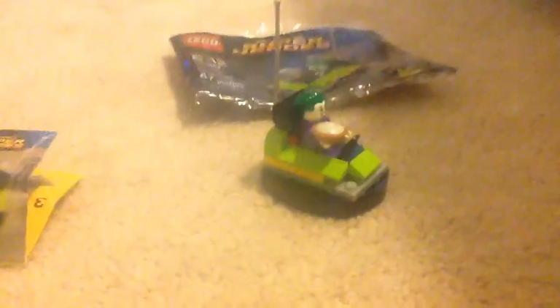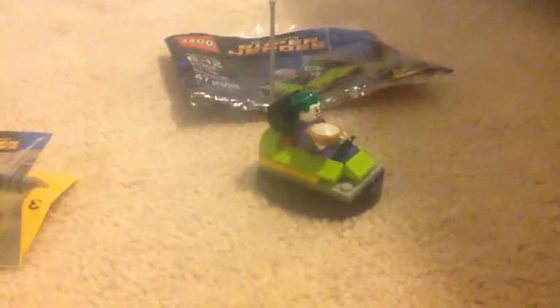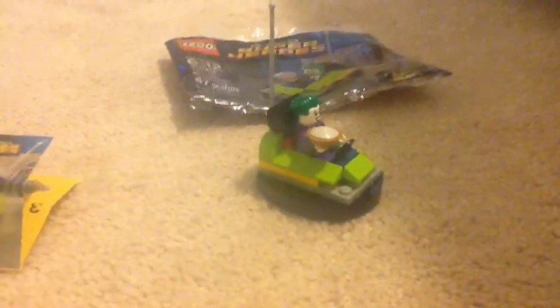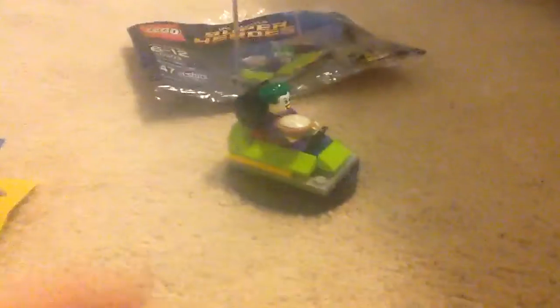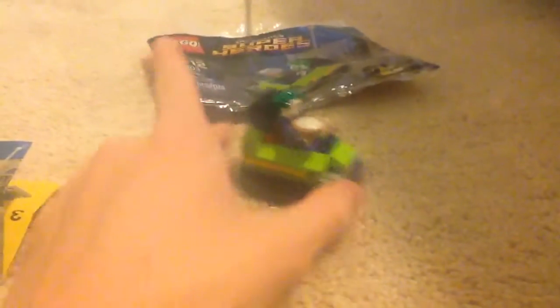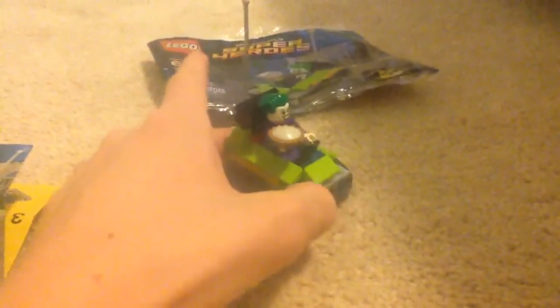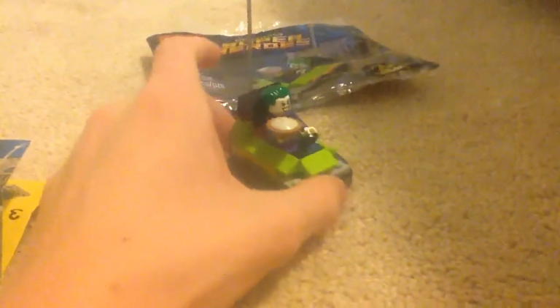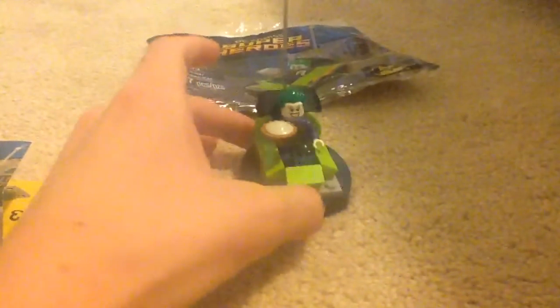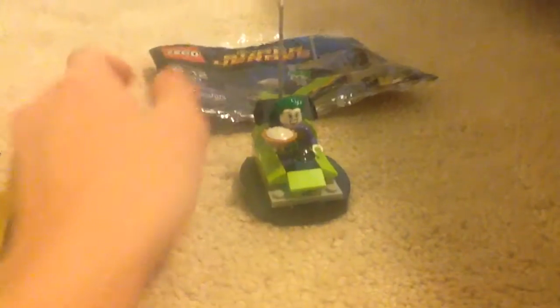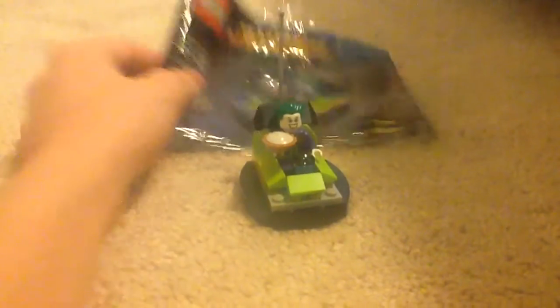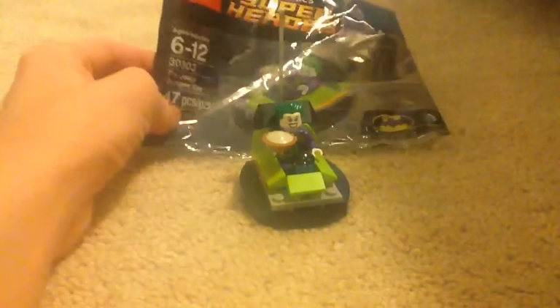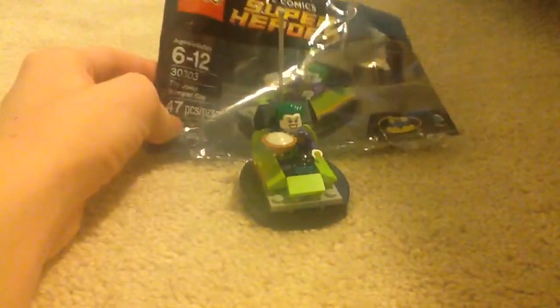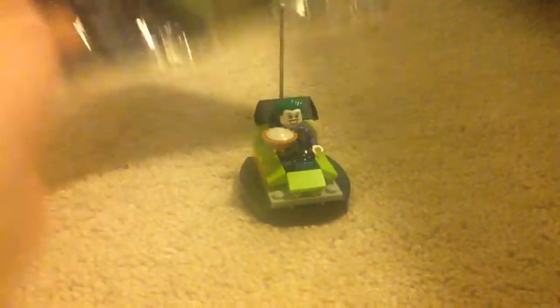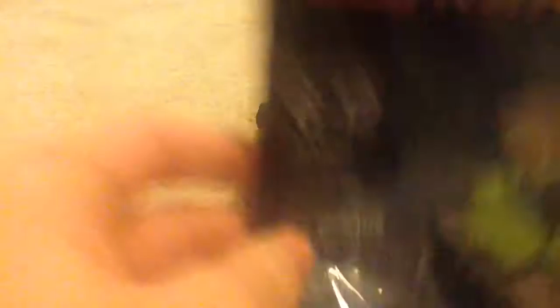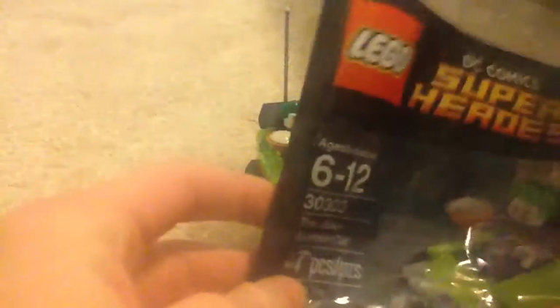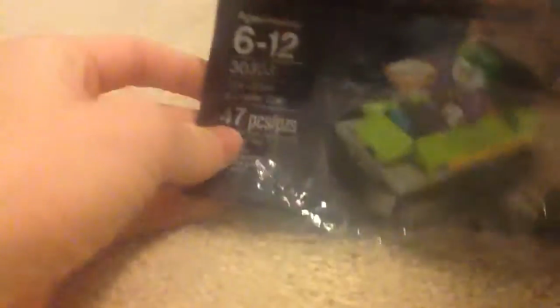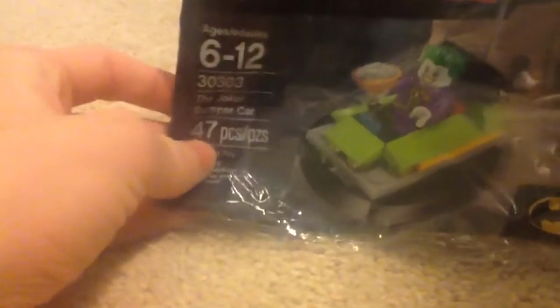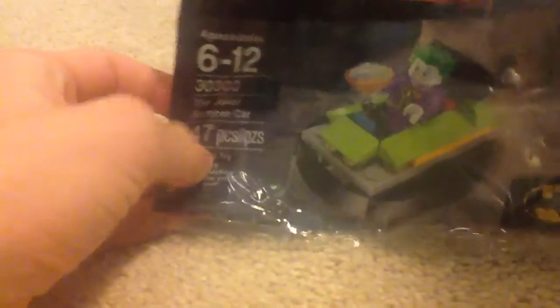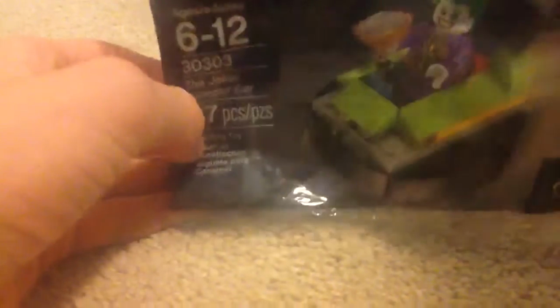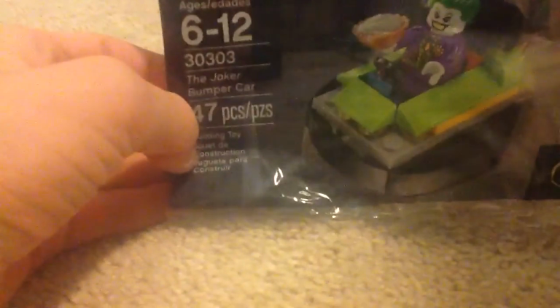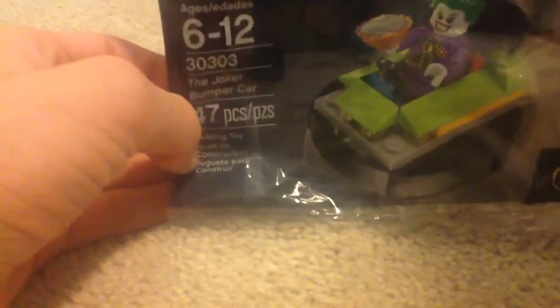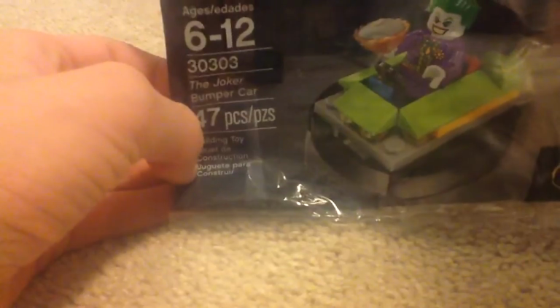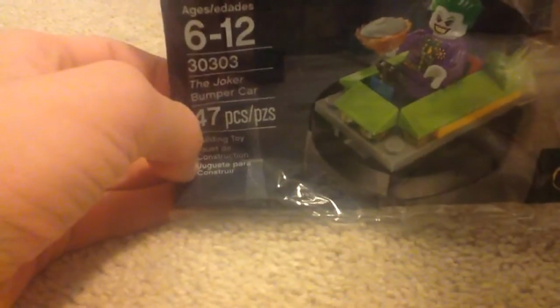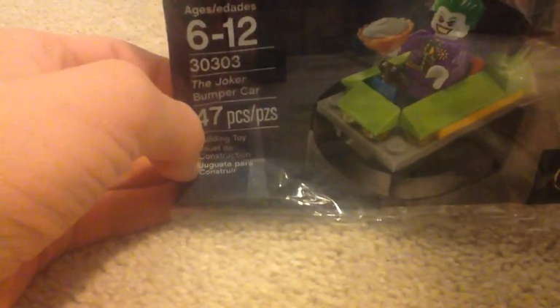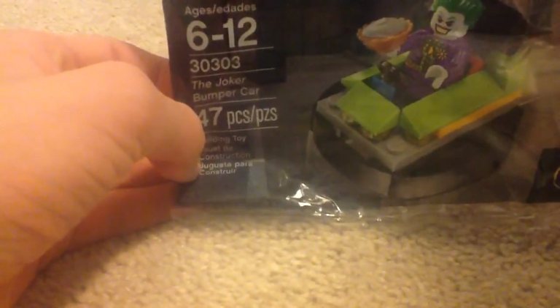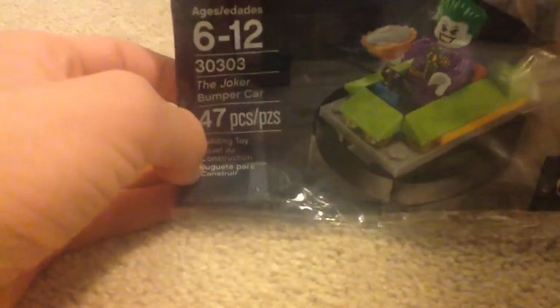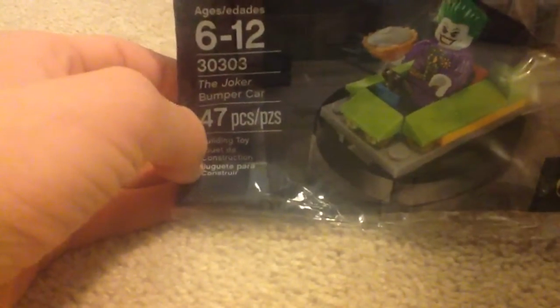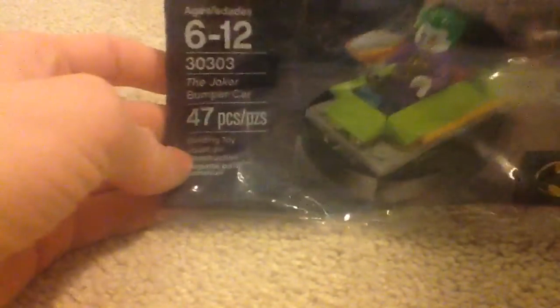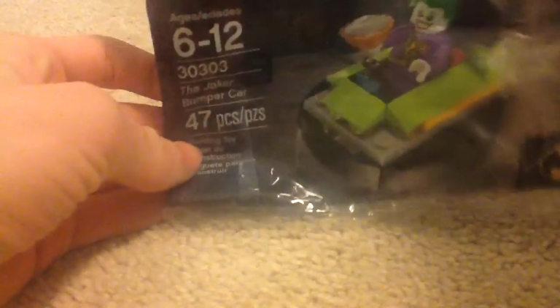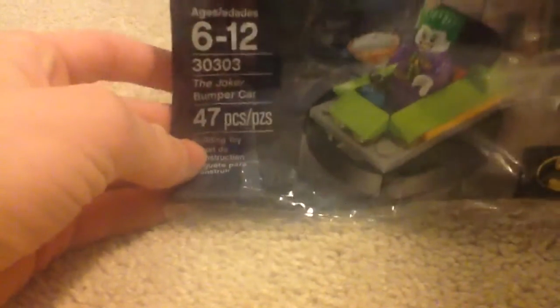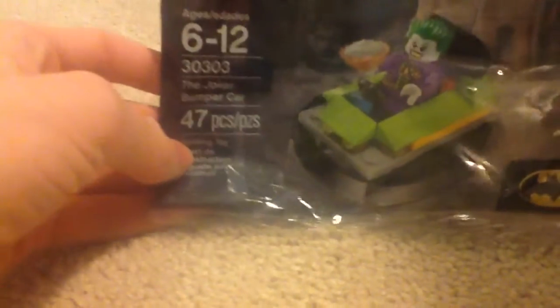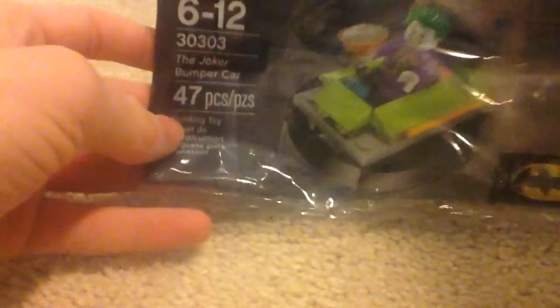Hi guys, I'm Vasily here, and today I am reviewing the Joker bumper car. It is a poly bag, it's ages 6 to 12, set number 303. The Joker bumper car, and it has 47 pieces.